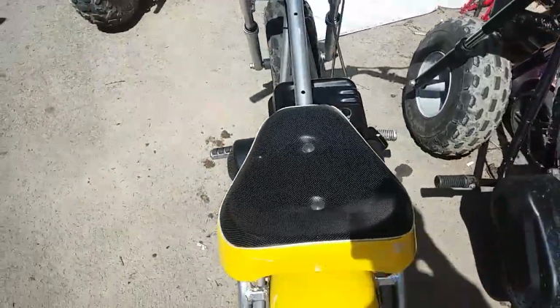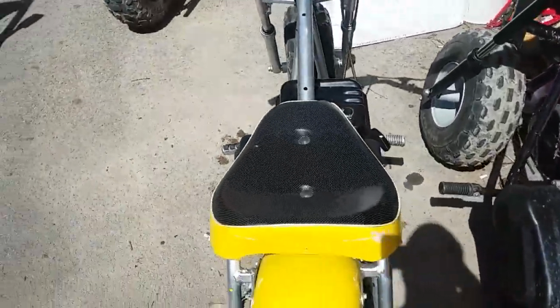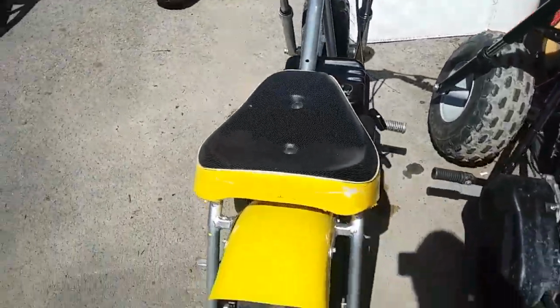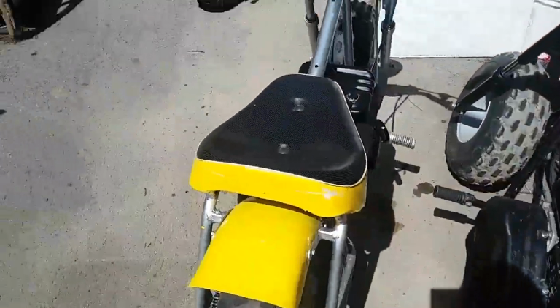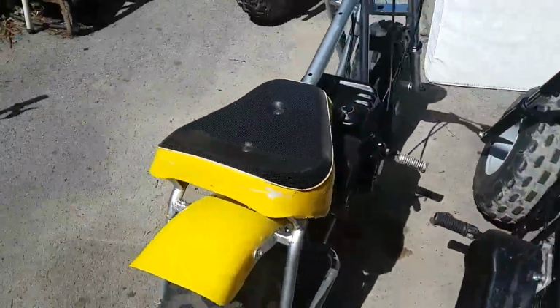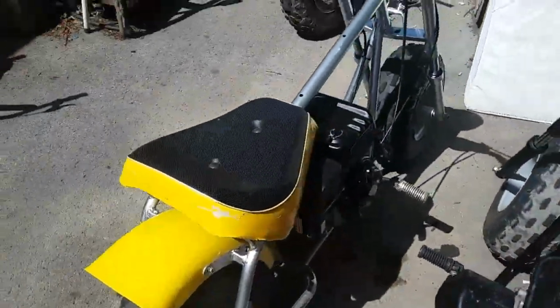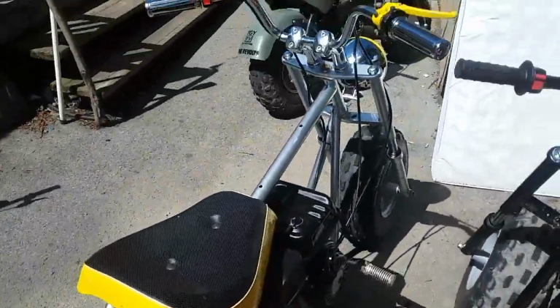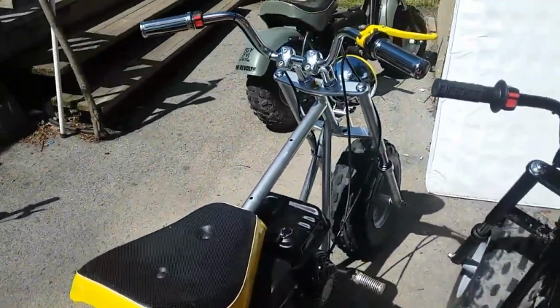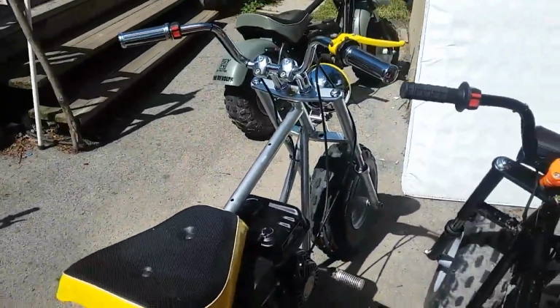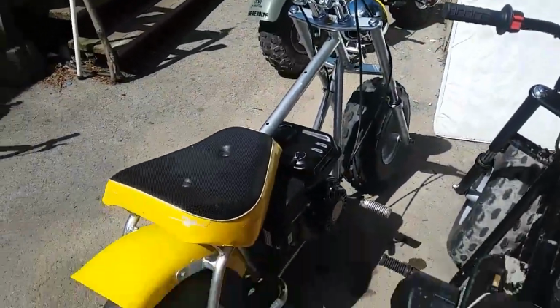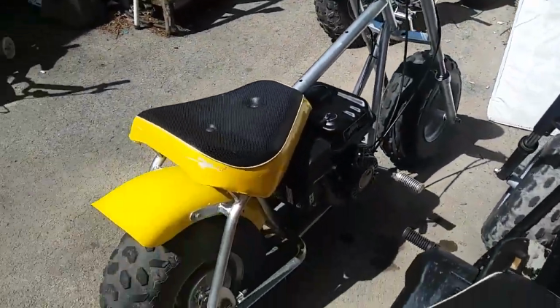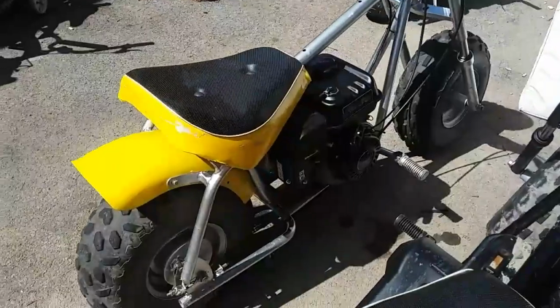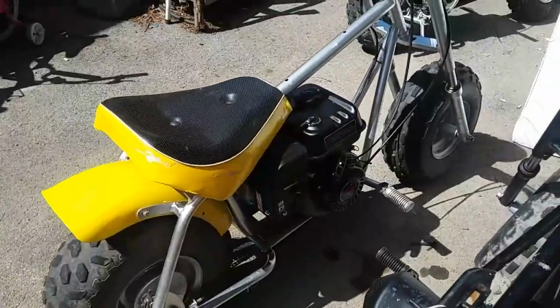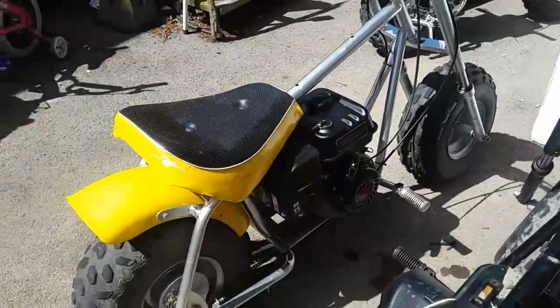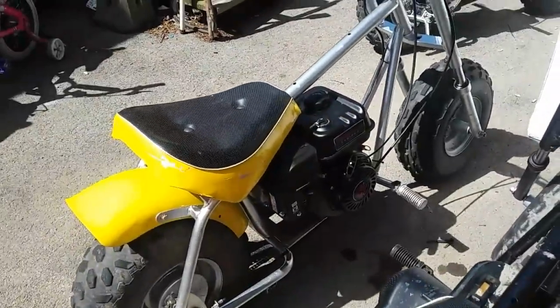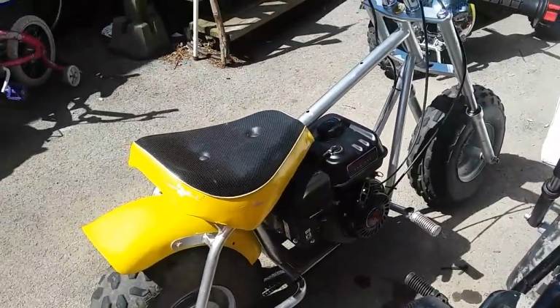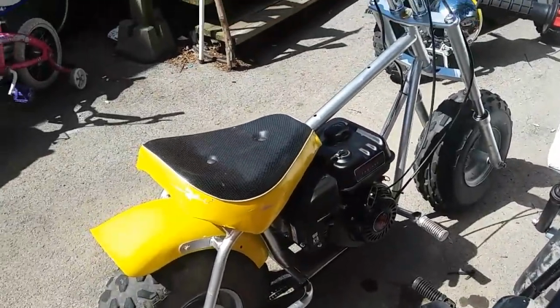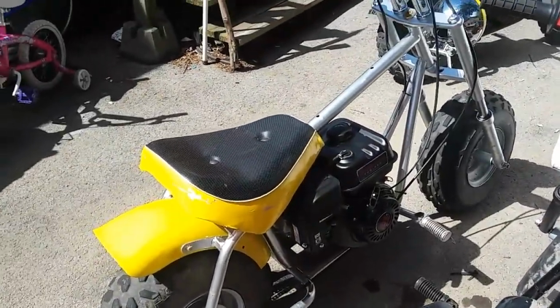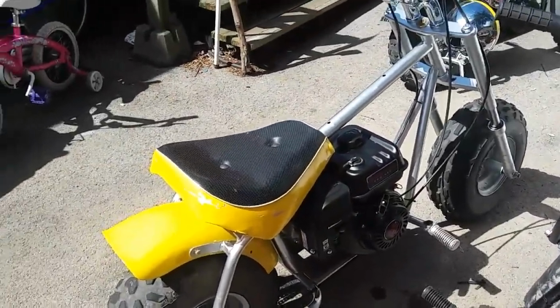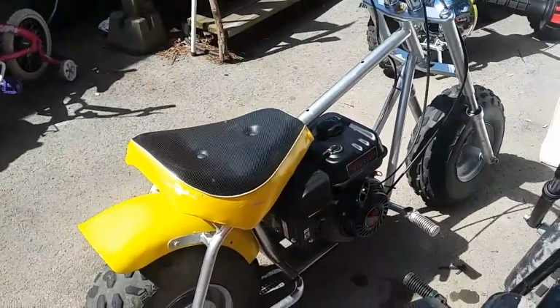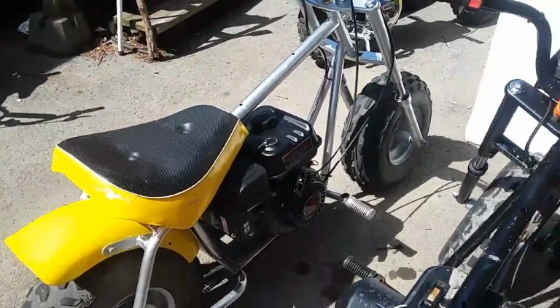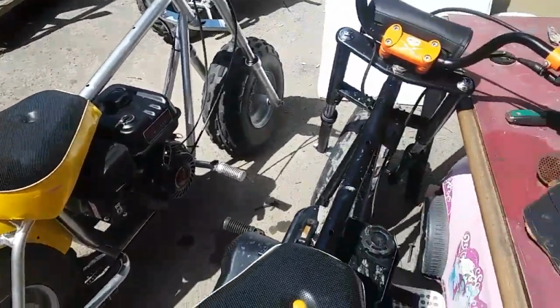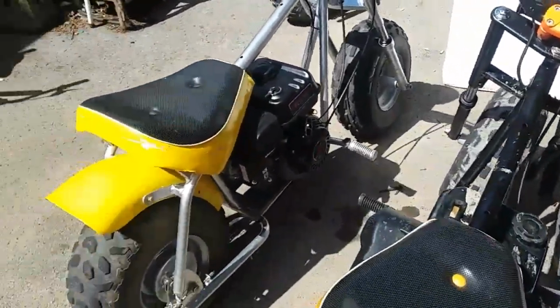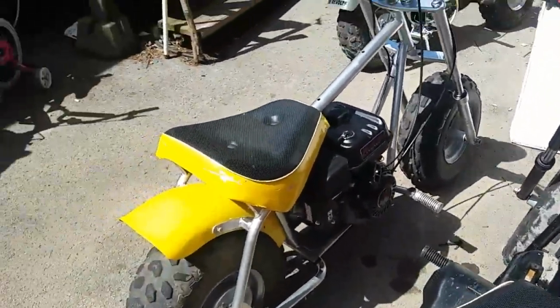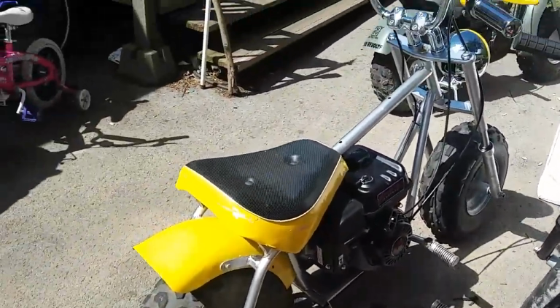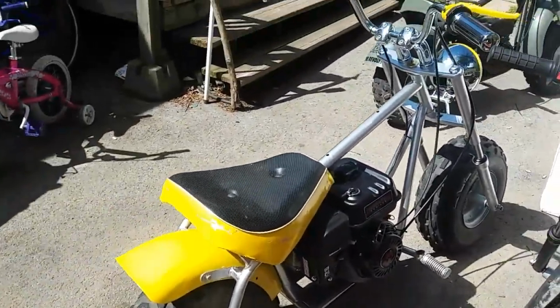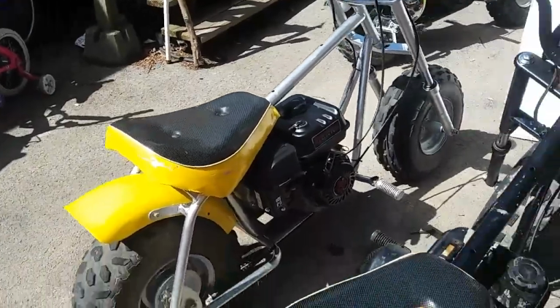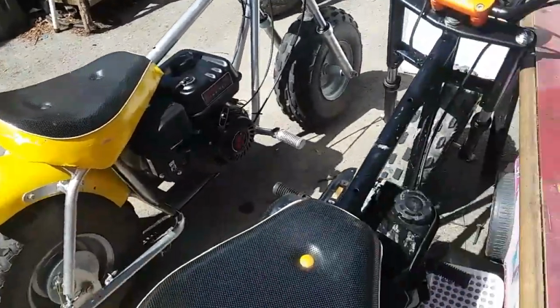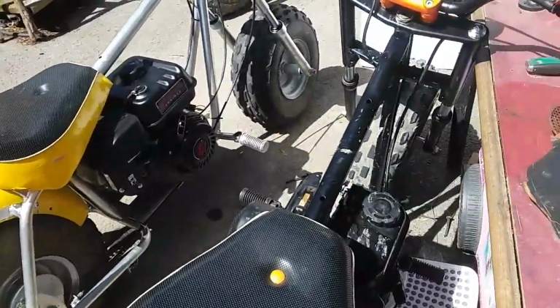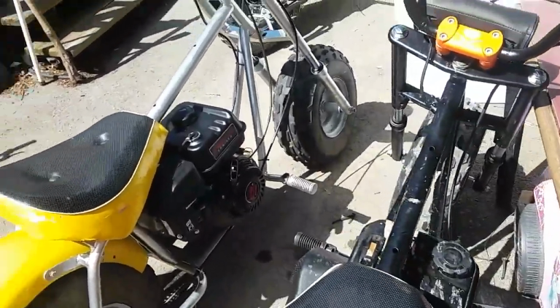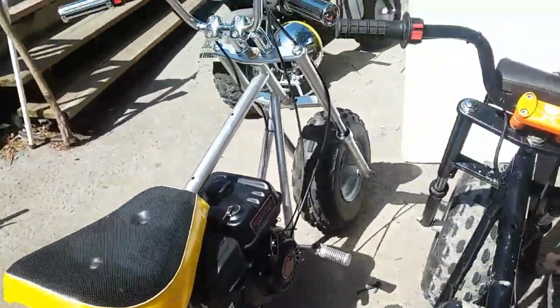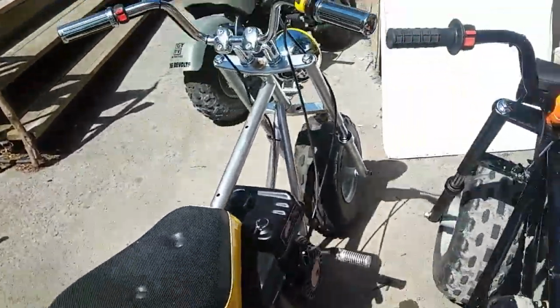I haven't done the kilometers per hour or miles per hour on this one yet, but it has a 212 Predator motor. Man, I want to get one for mine — but this one here is my cousin's bike.